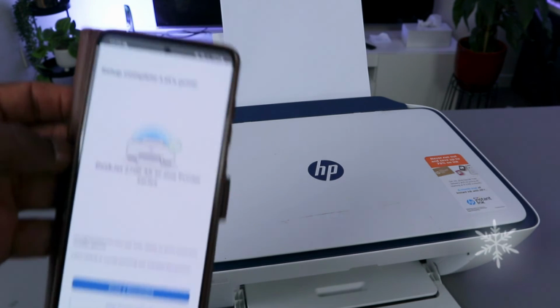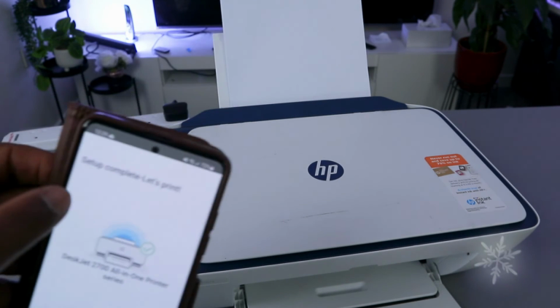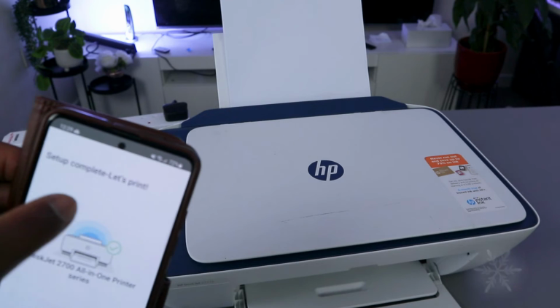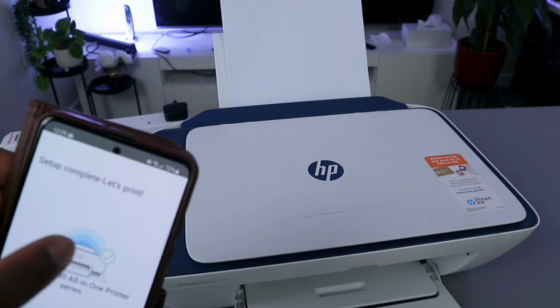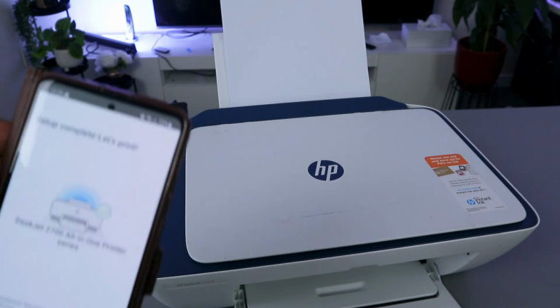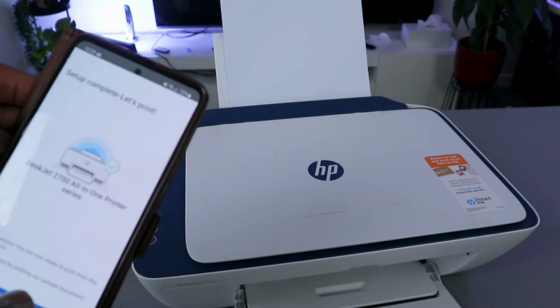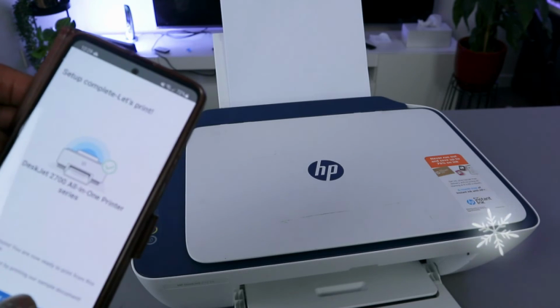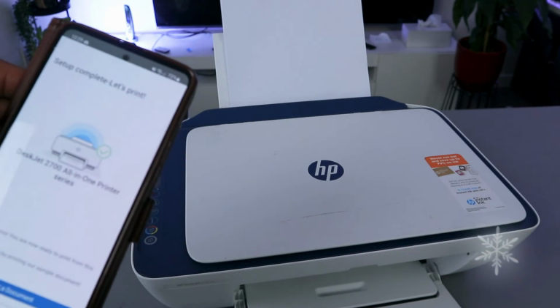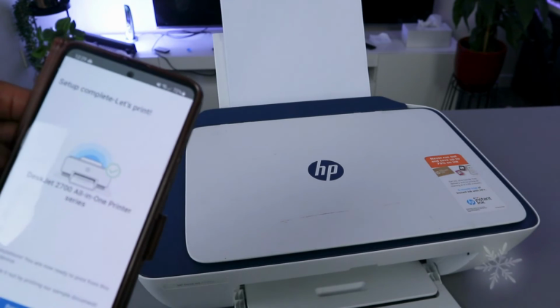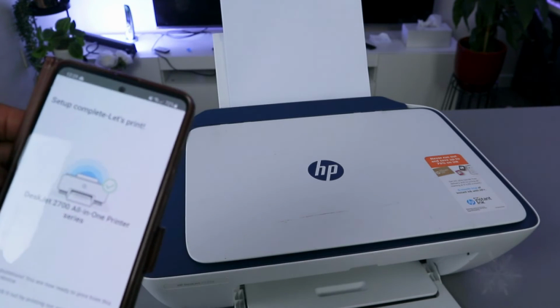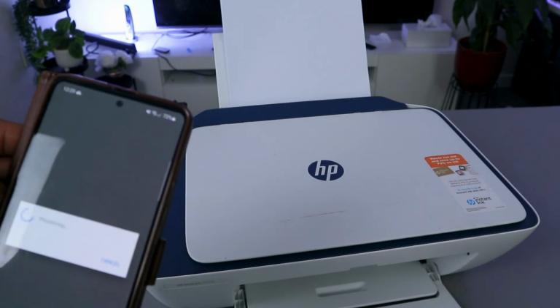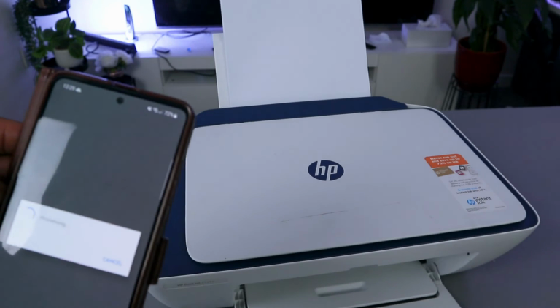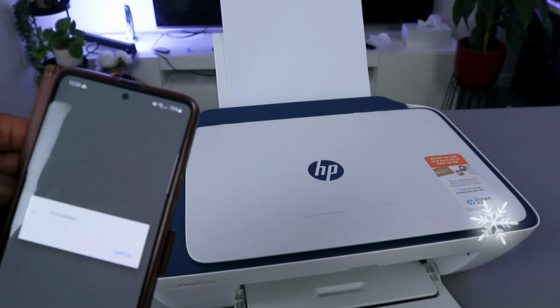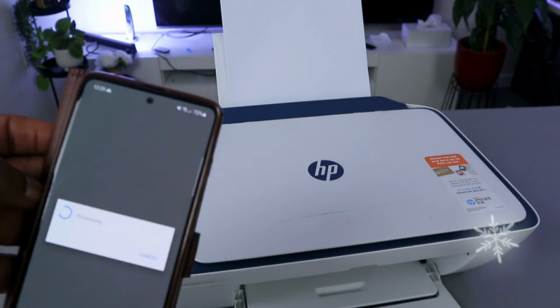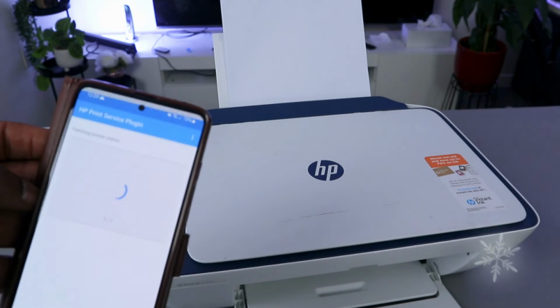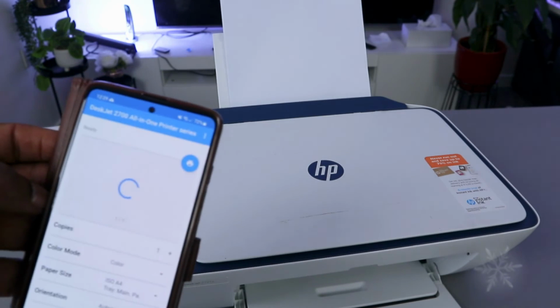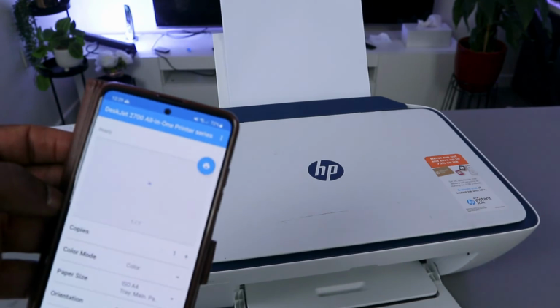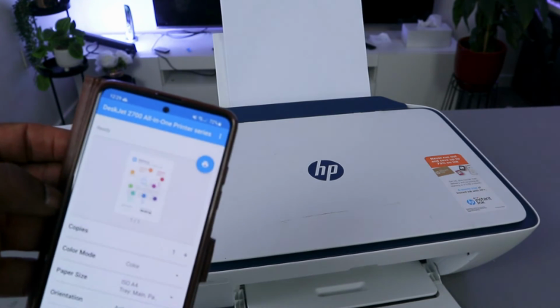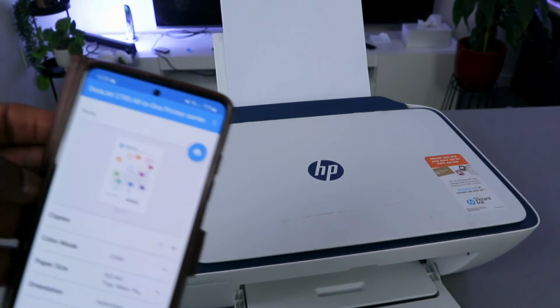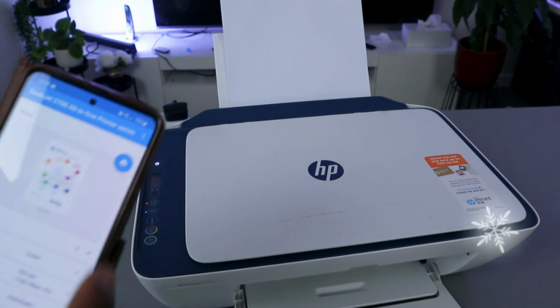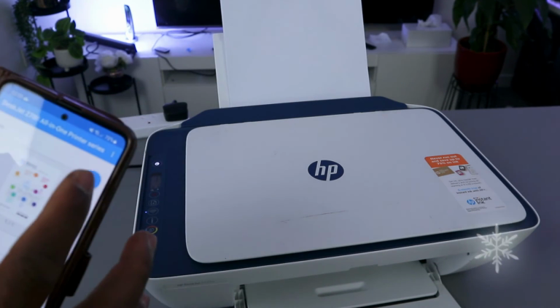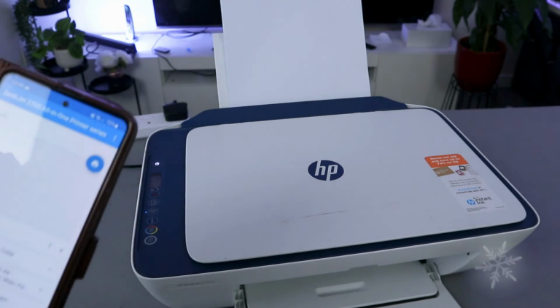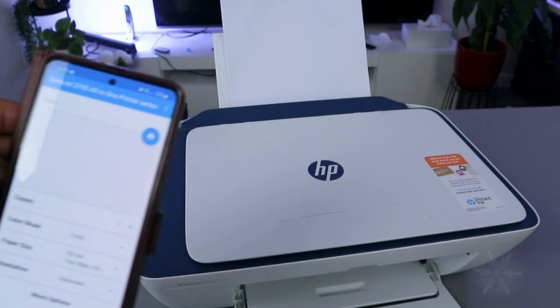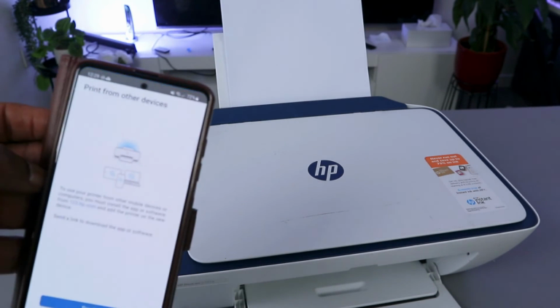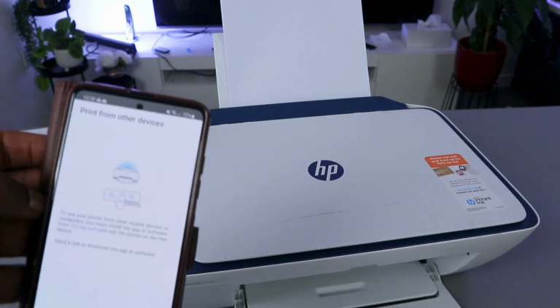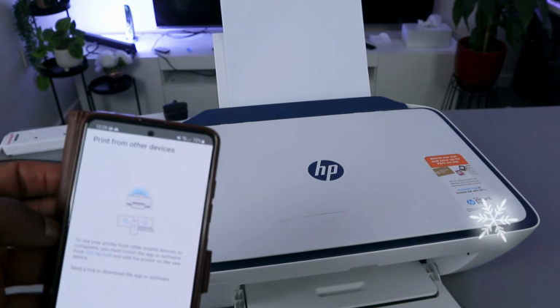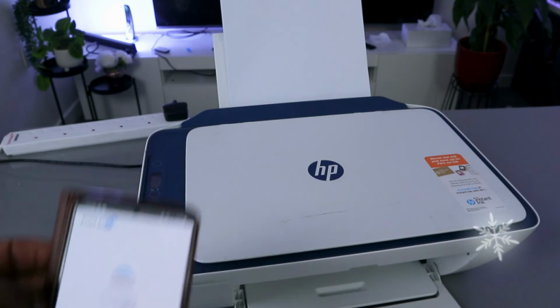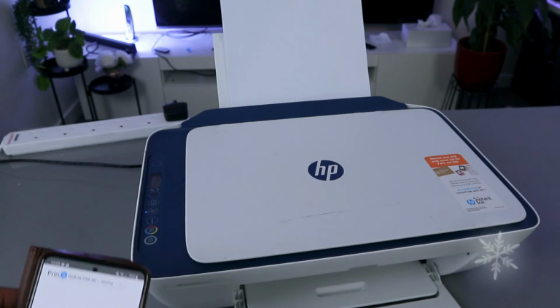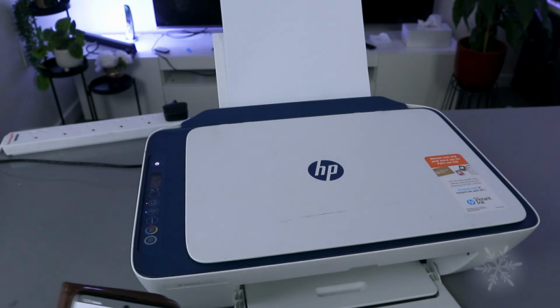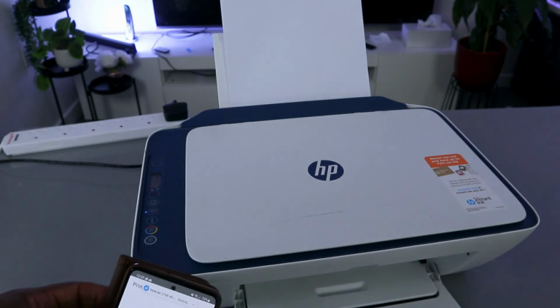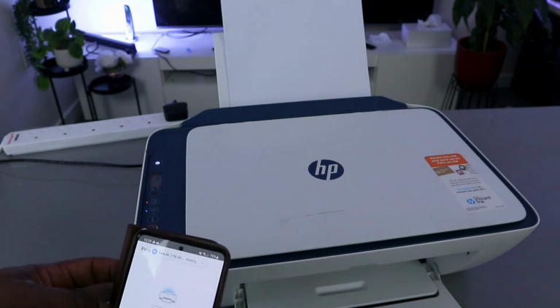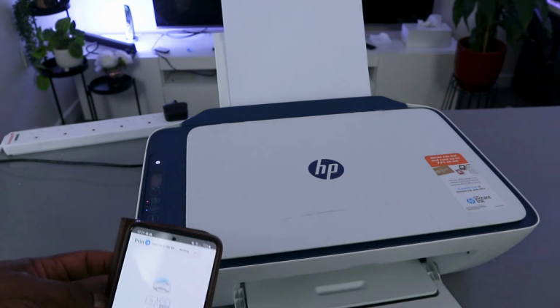Setup is complete — let's print. Print a document and it will take you to the file. Select print, and this document is now printing.